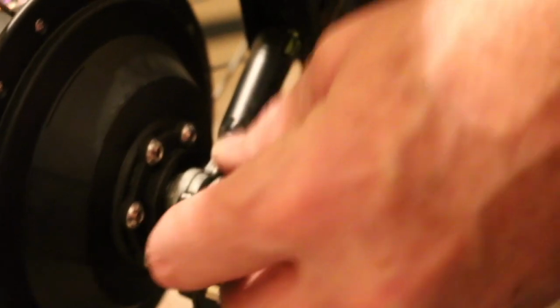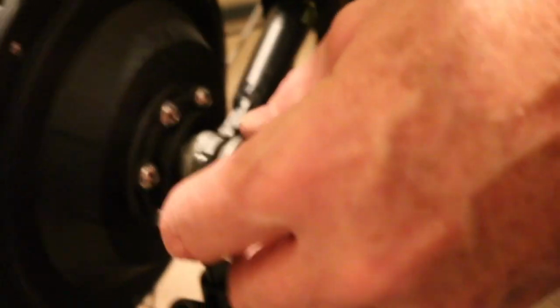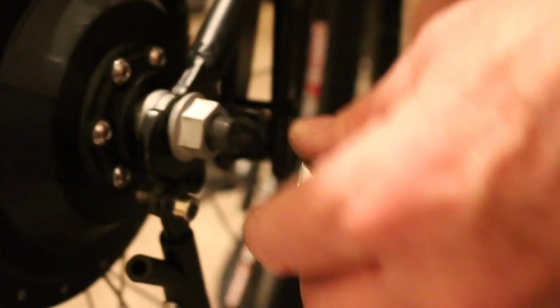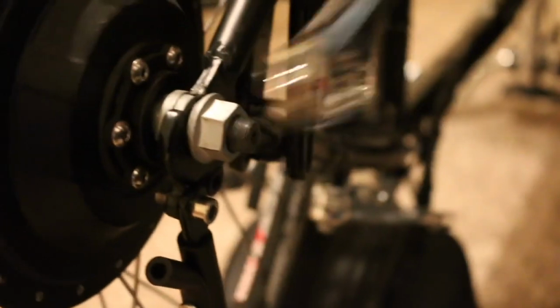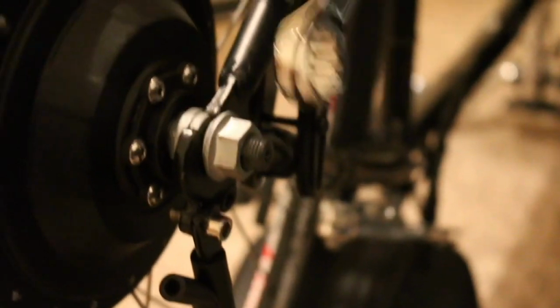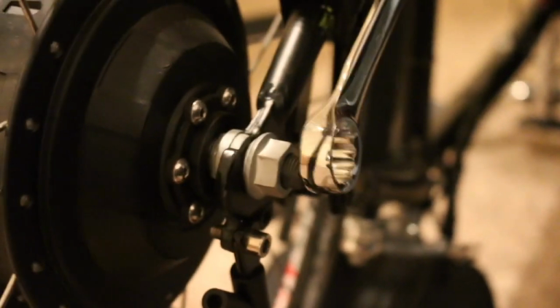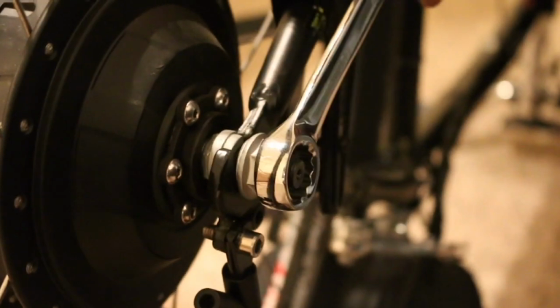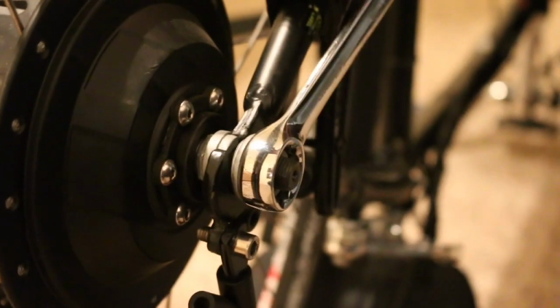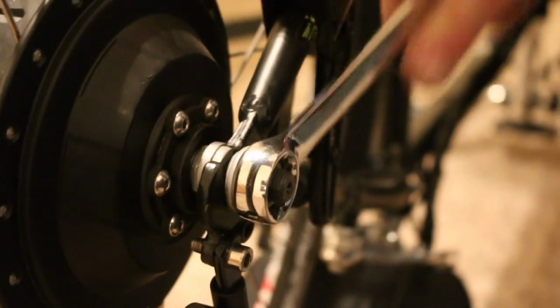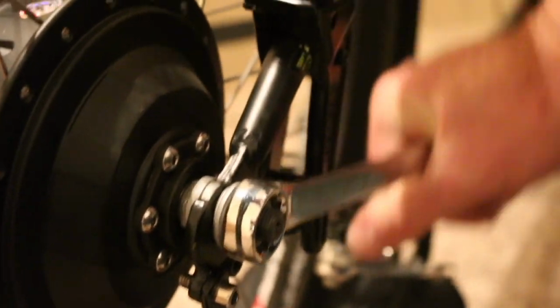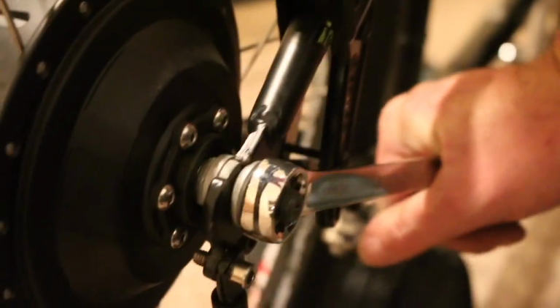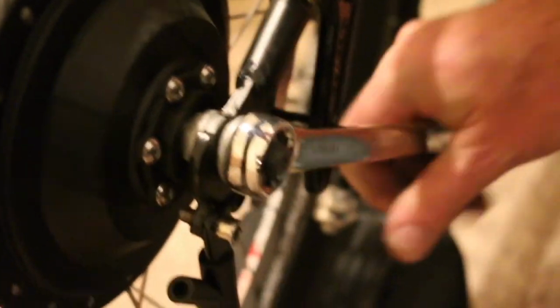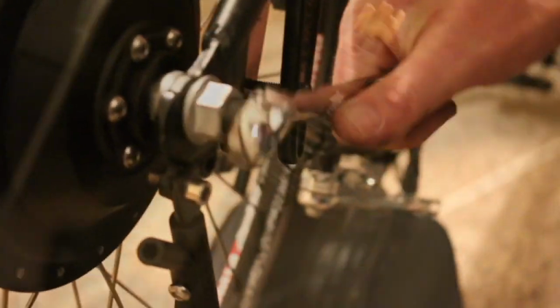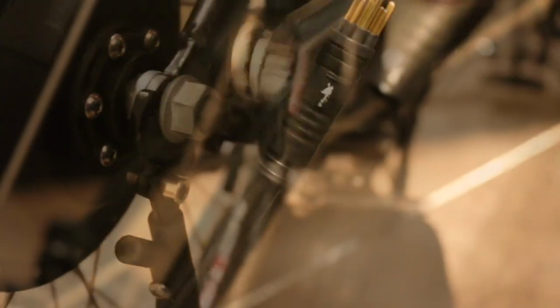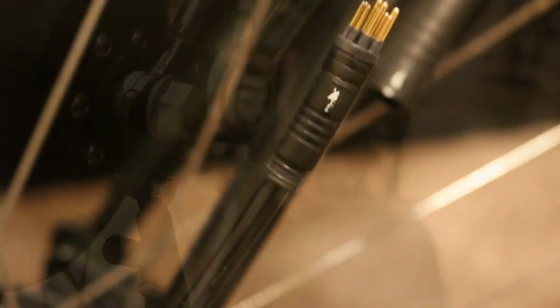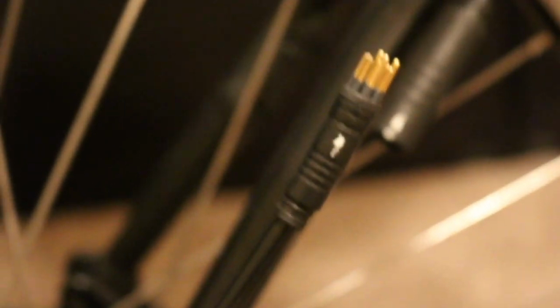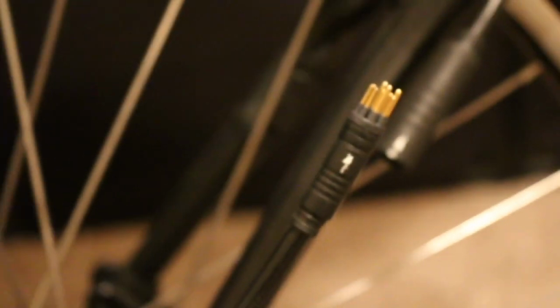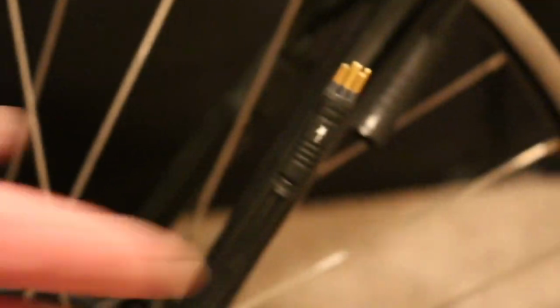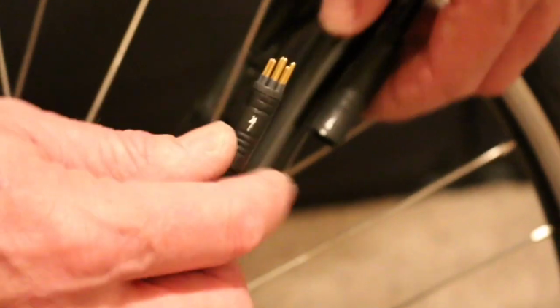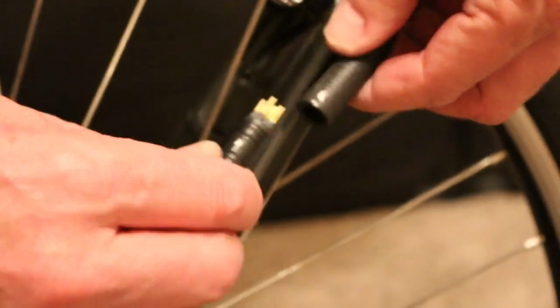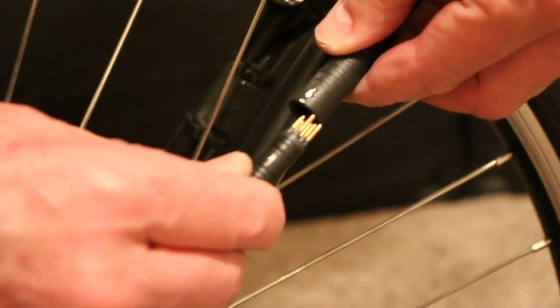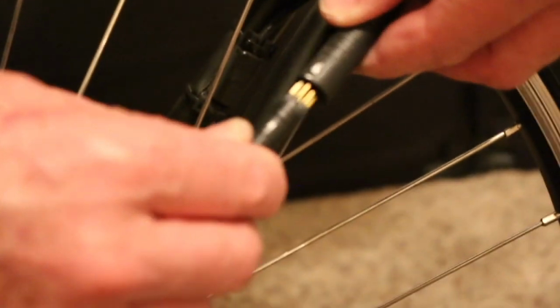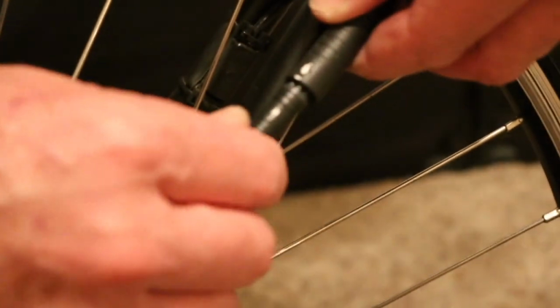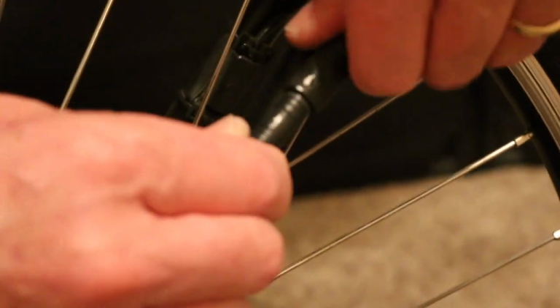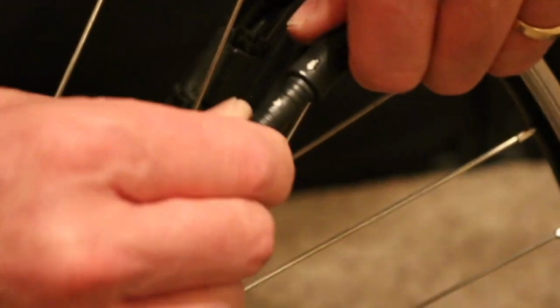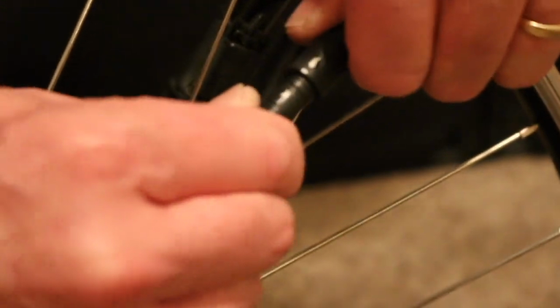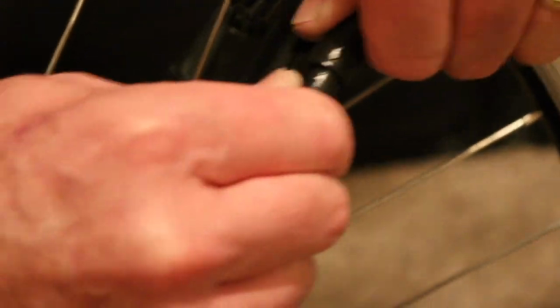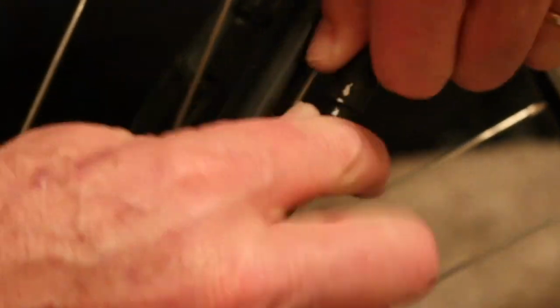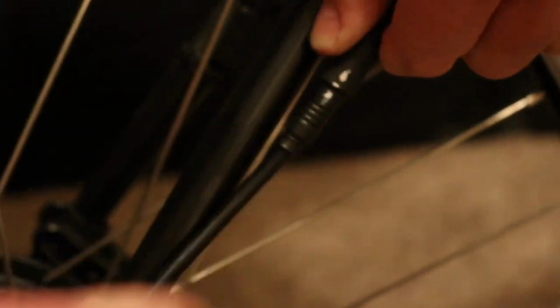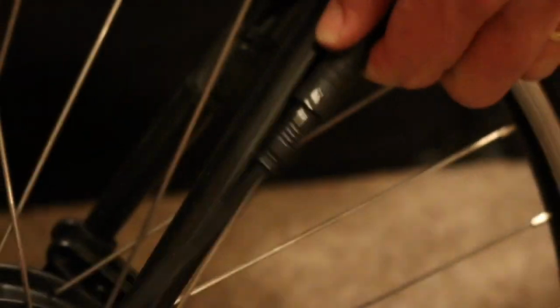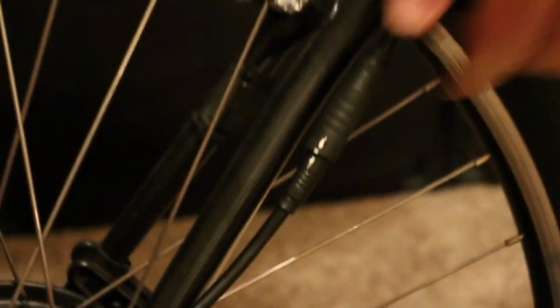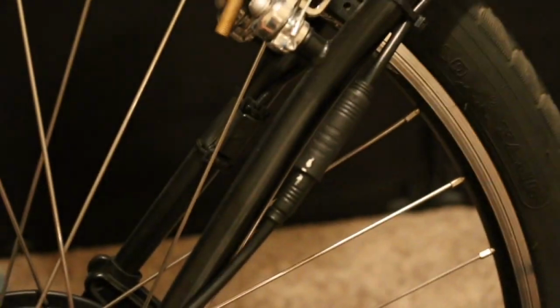About 8 inches from the end of the motor axle, there is a disconnect point for the cable going to the controller. Always make sure arrows are lined up when connecting, or damage will occur.